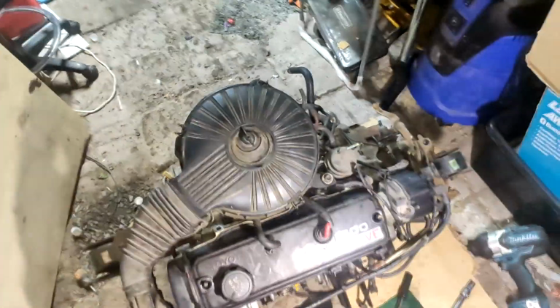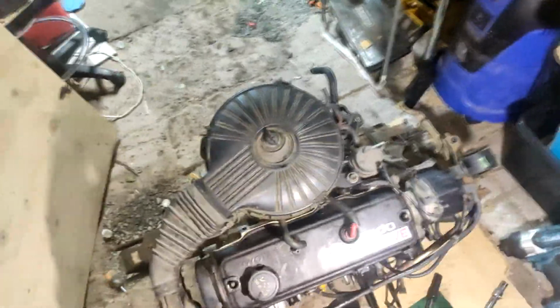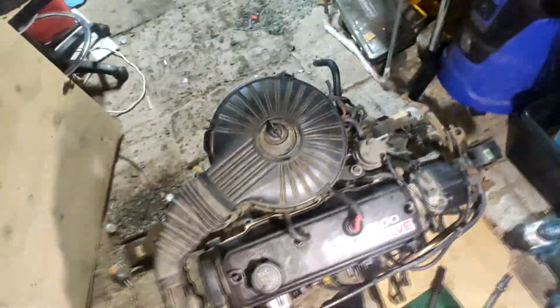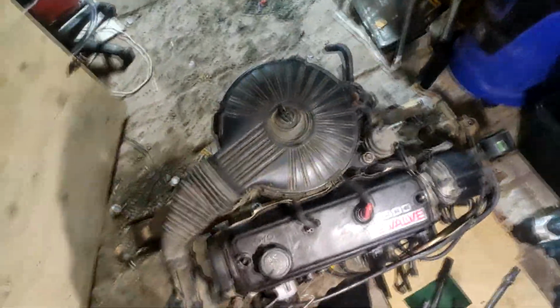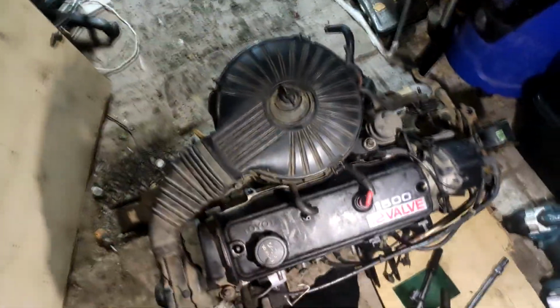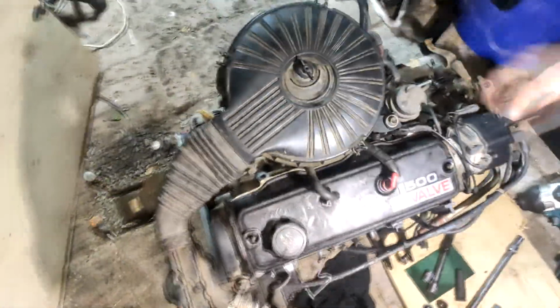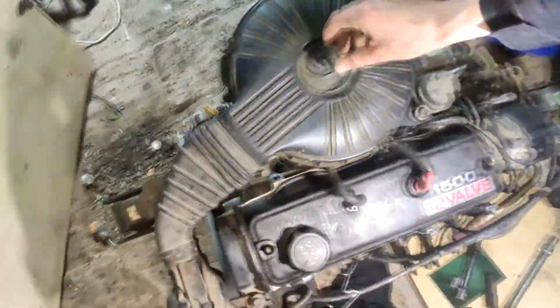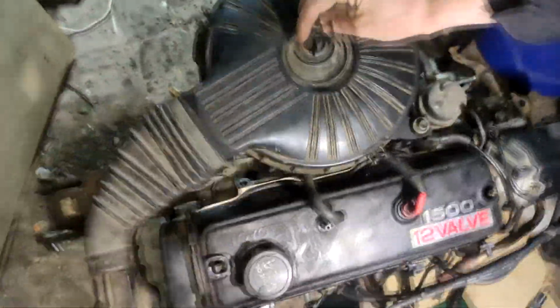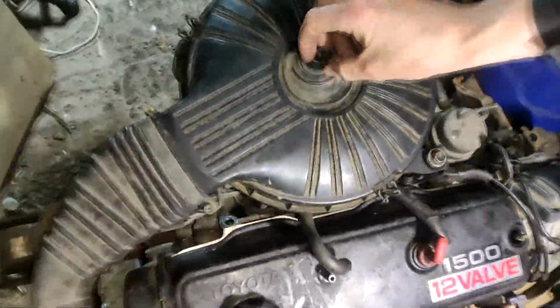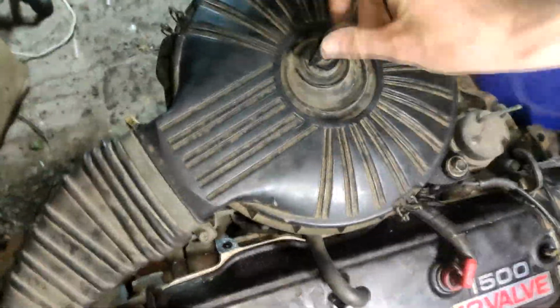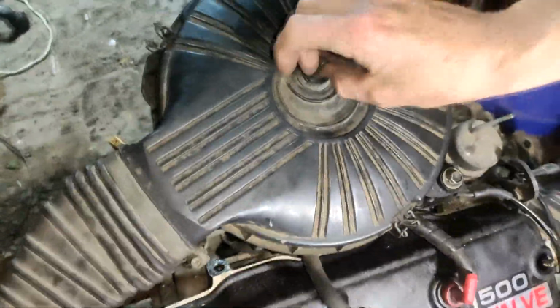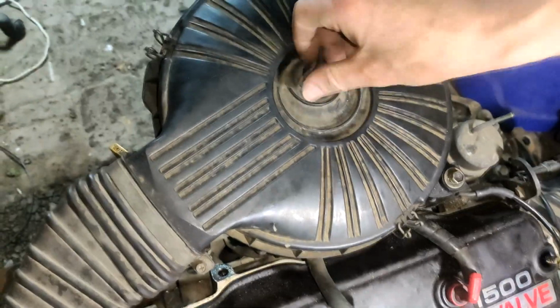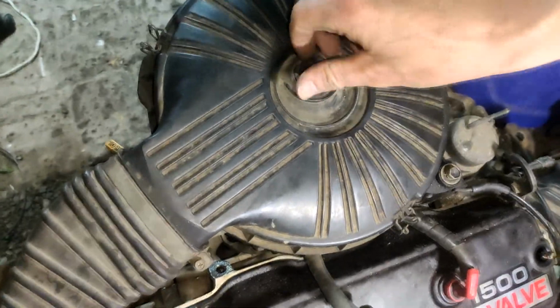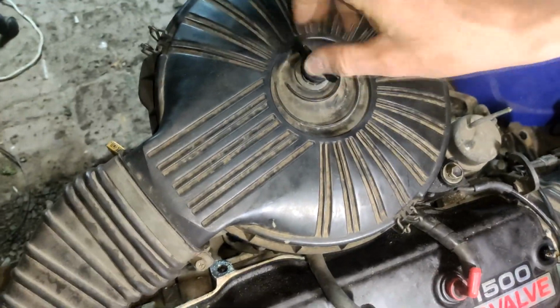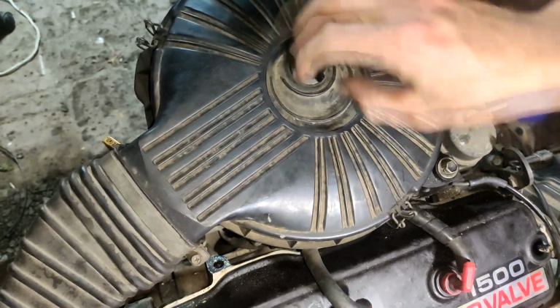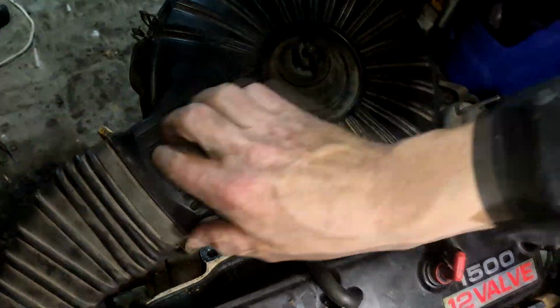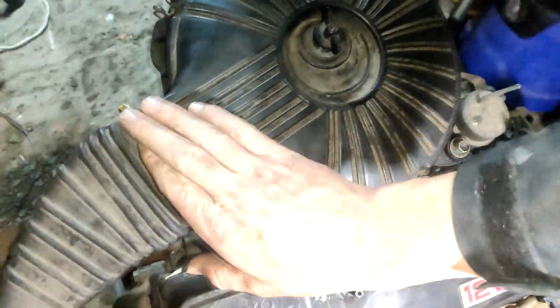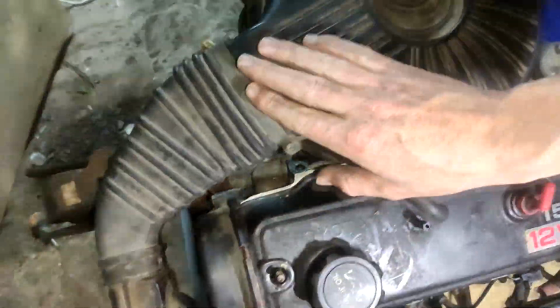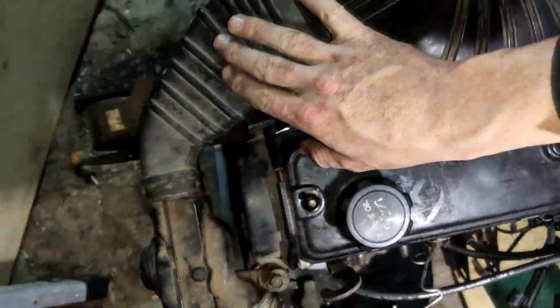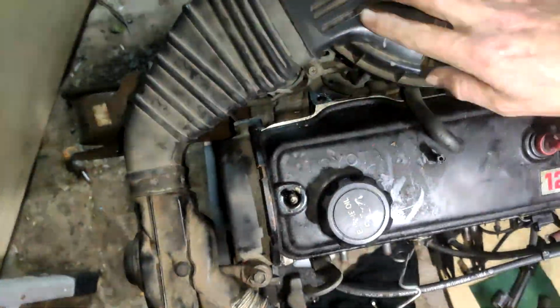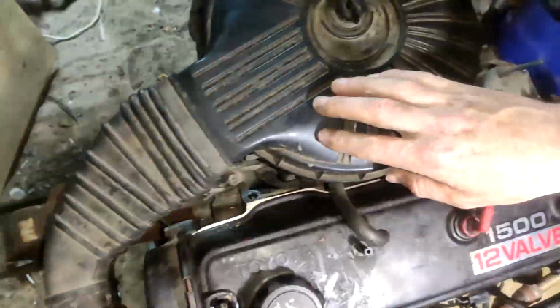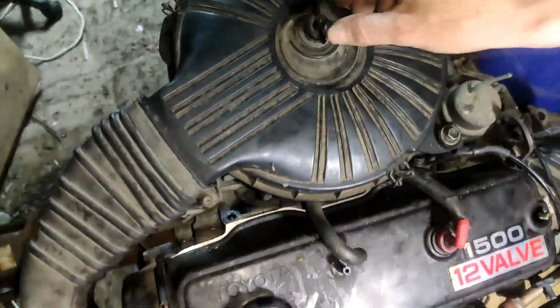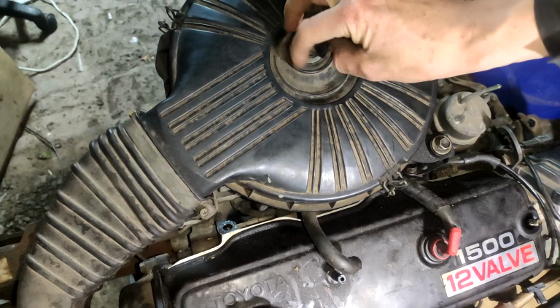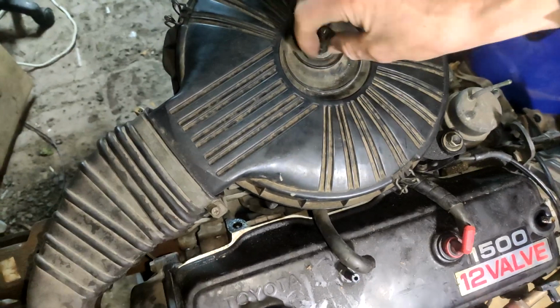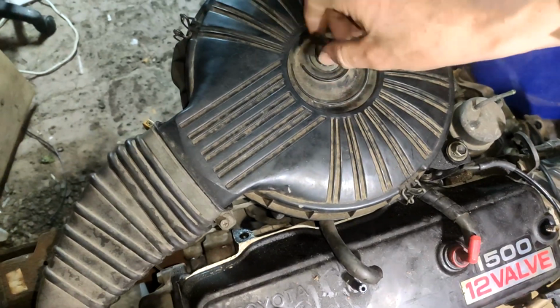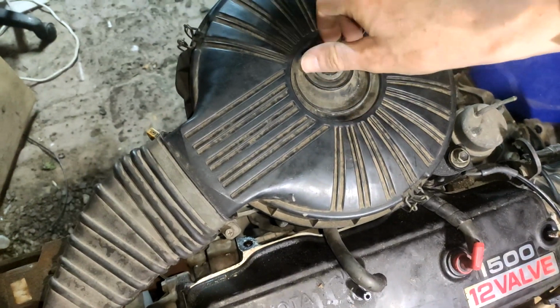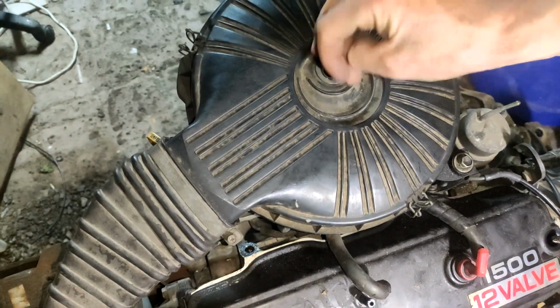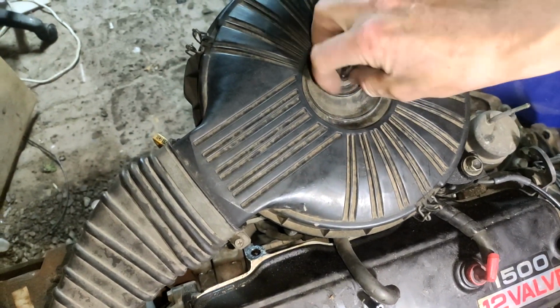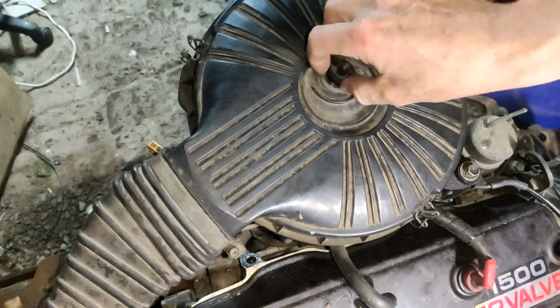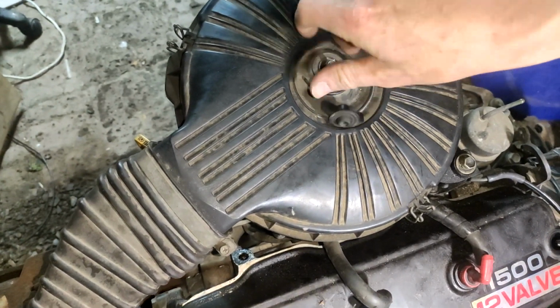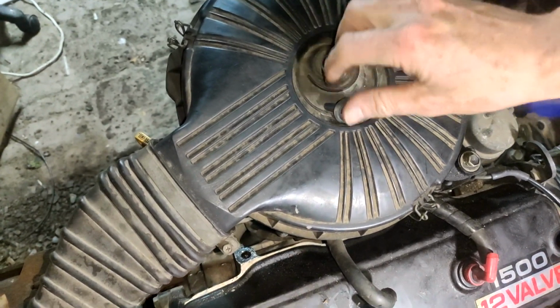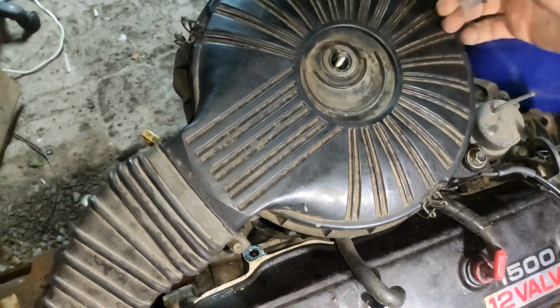Right, back here guys with my 3E. I'm just going to show you what's under here. As you can see, all this is different - there's no metal on this, it's all plastic. That's the difference between 2E and 3E, as far as I've learned so far.